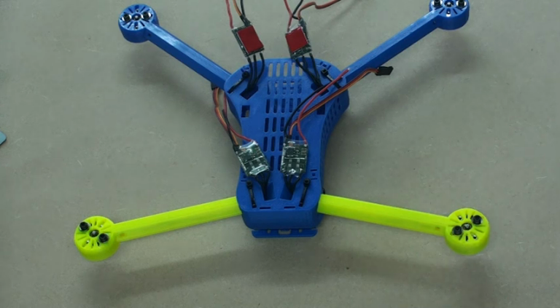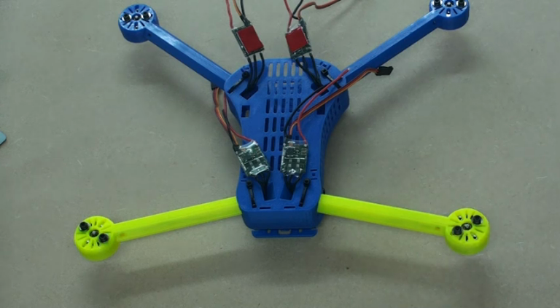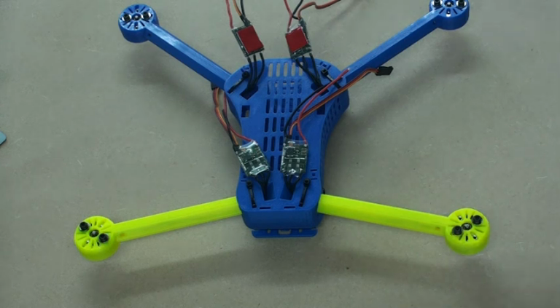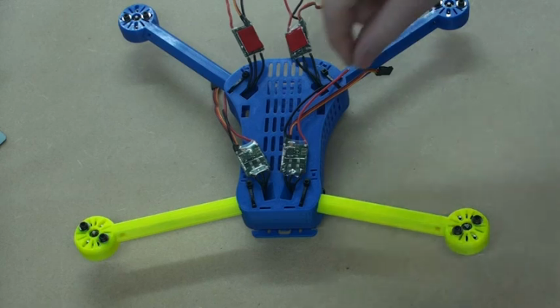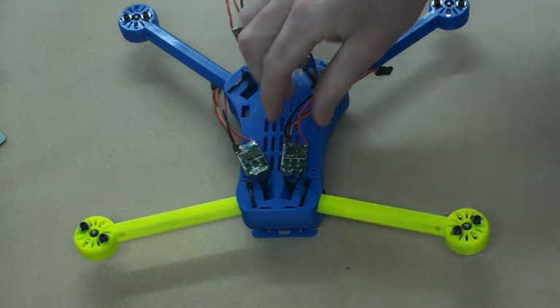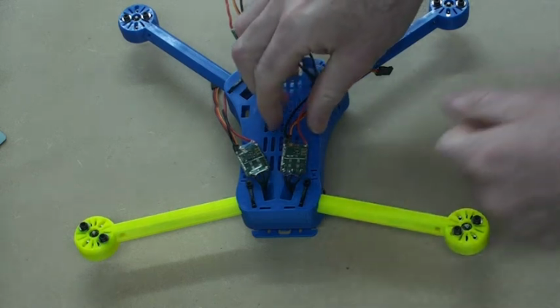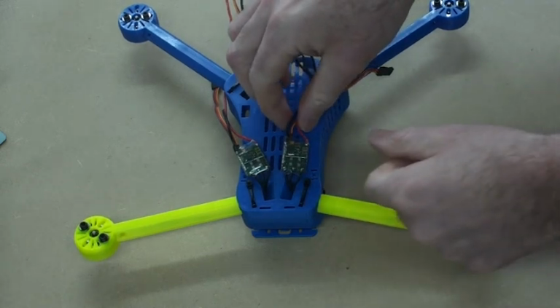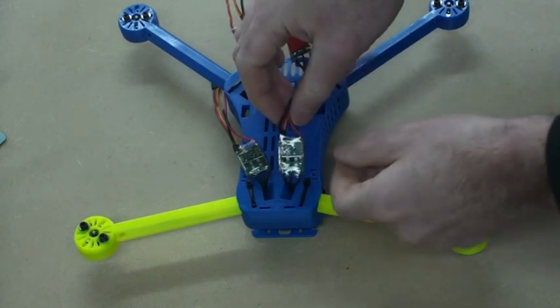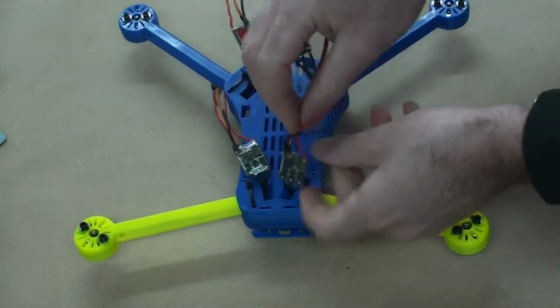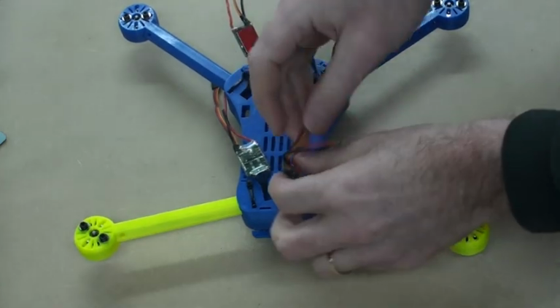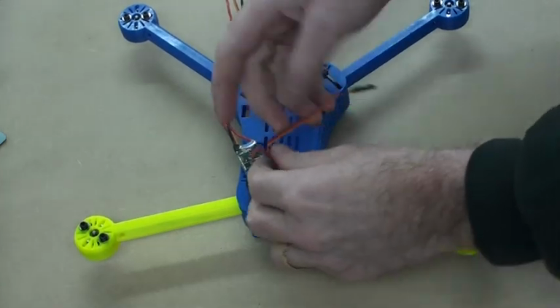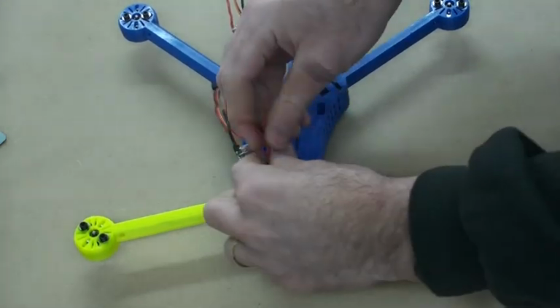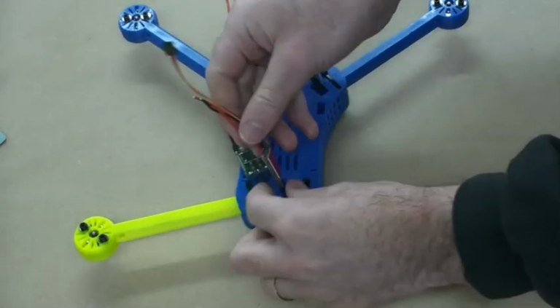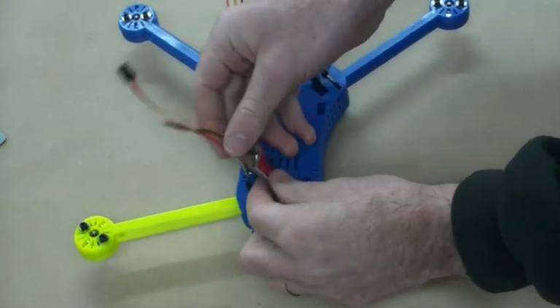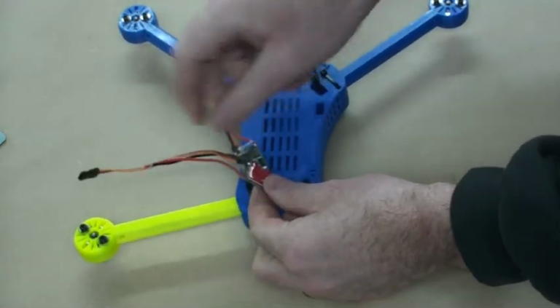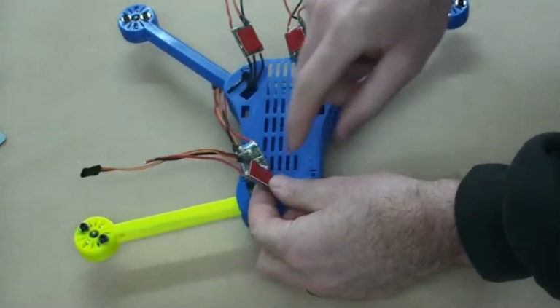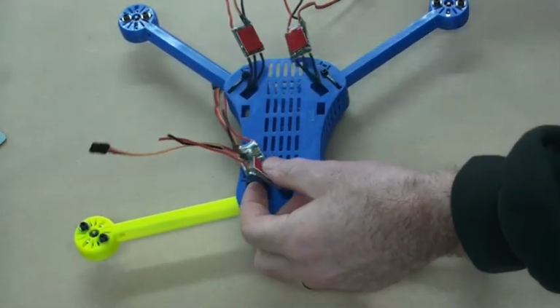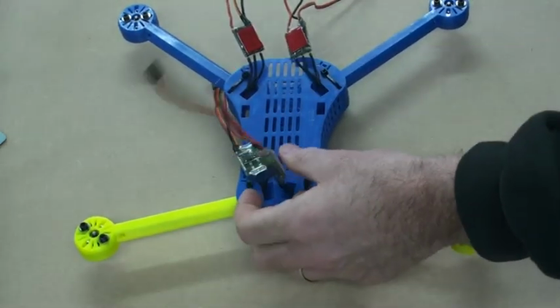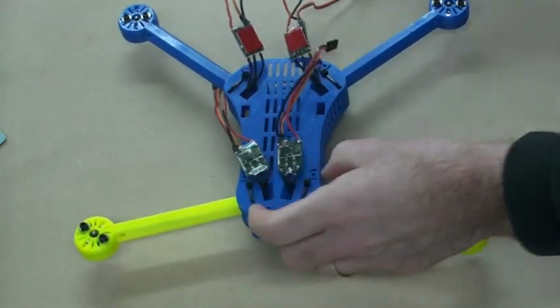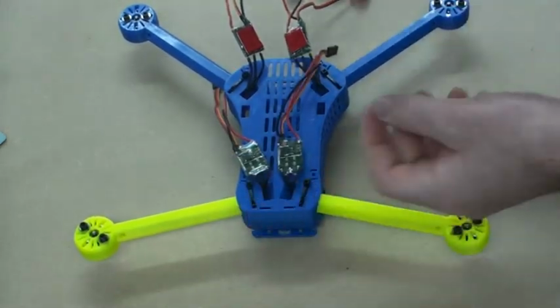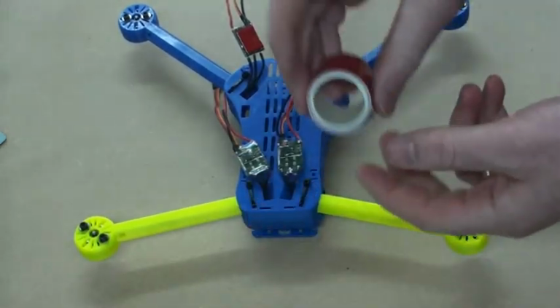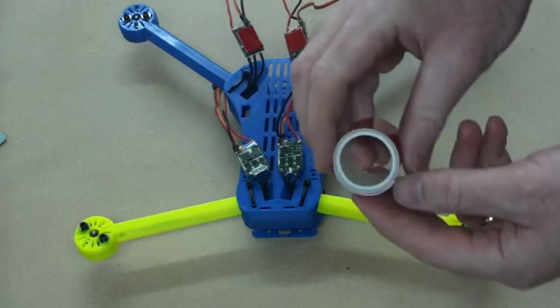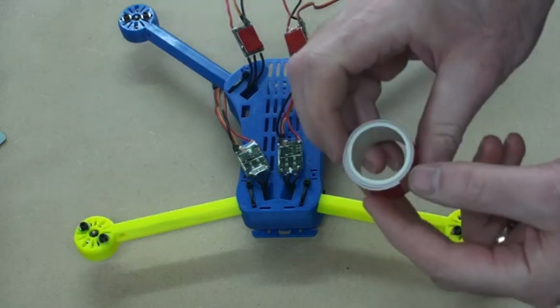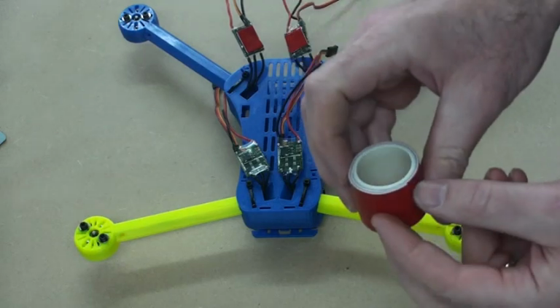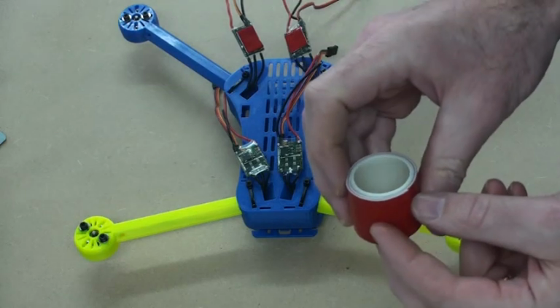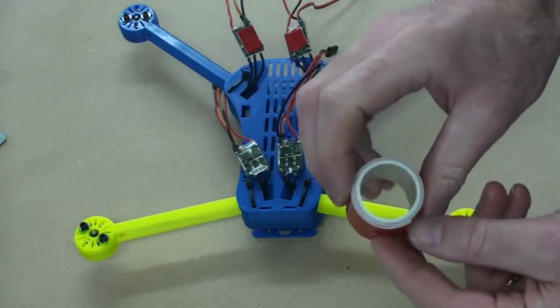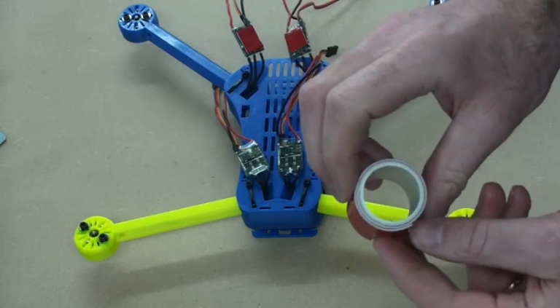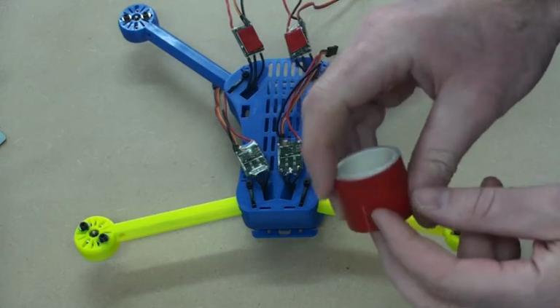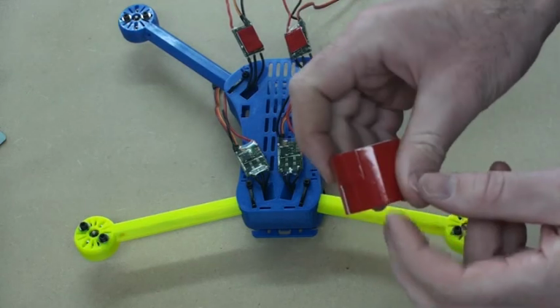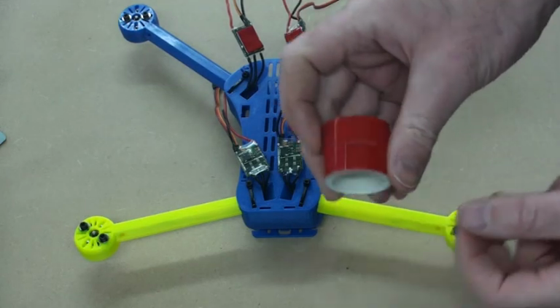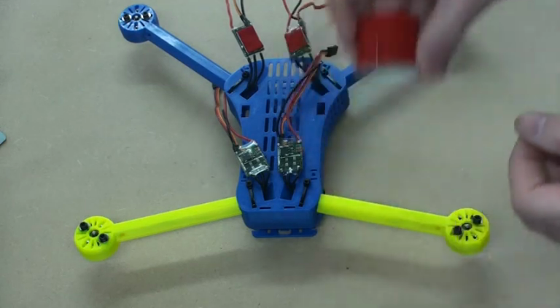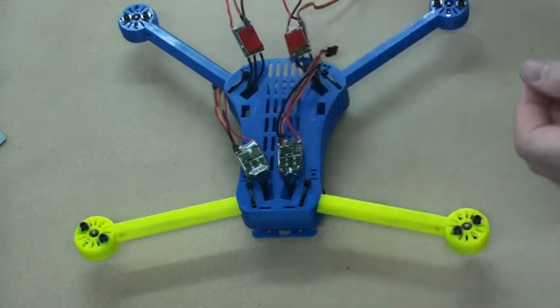Now I'm just going to fix them in place using a little bit of double-sided foam tape, just from the local hardware store — nothing special.